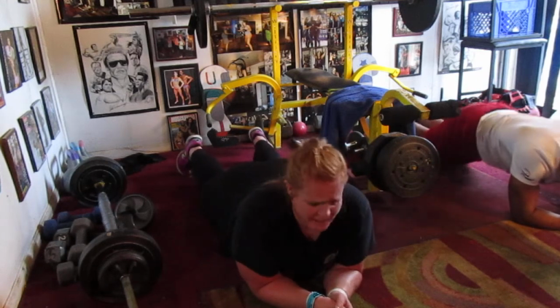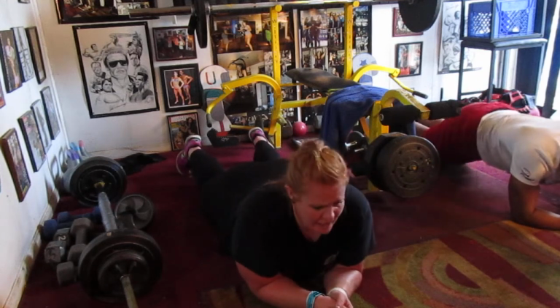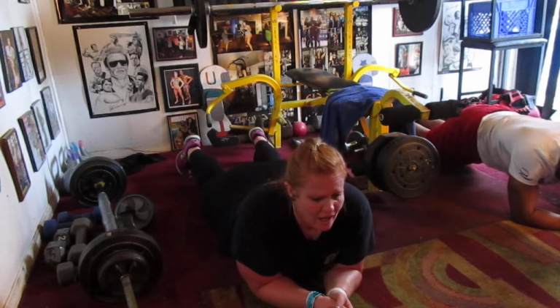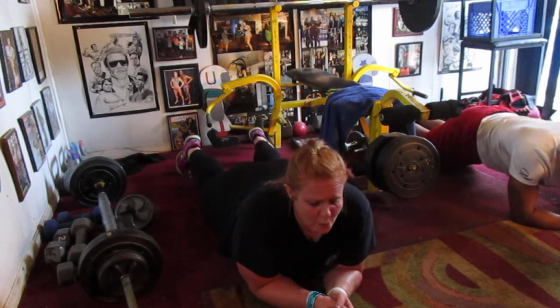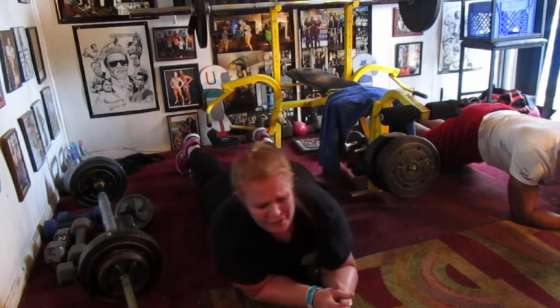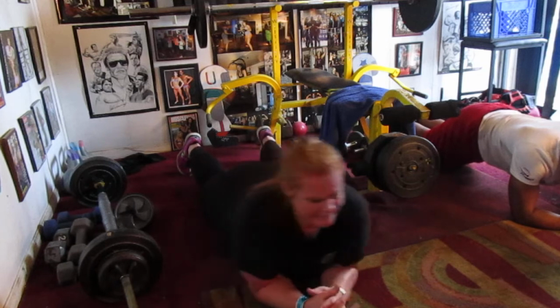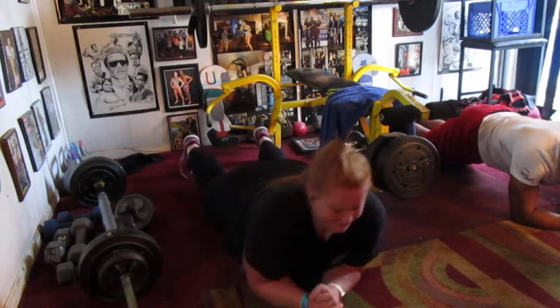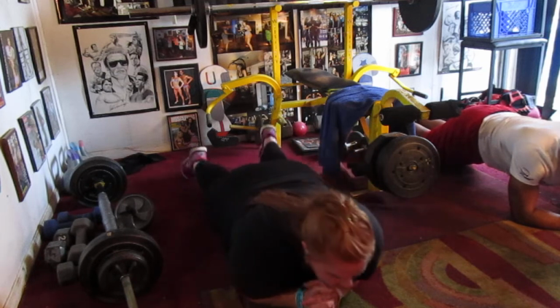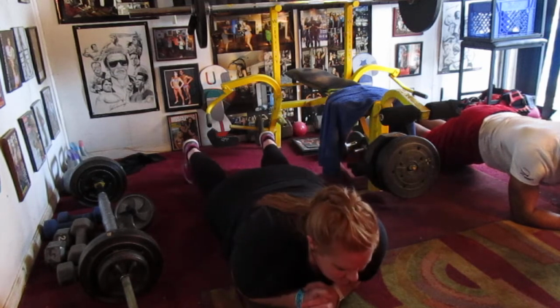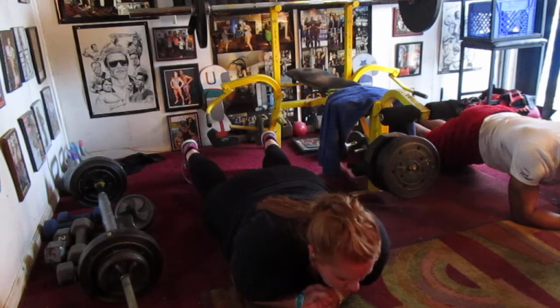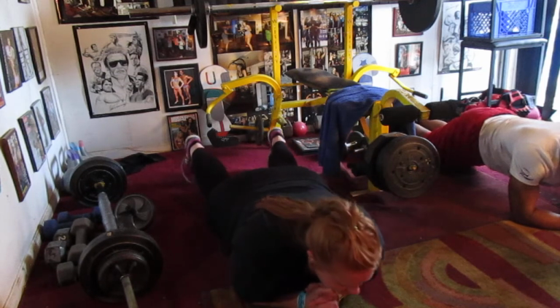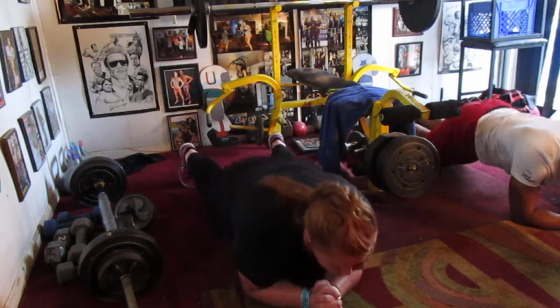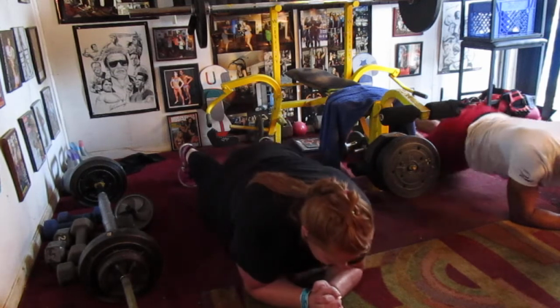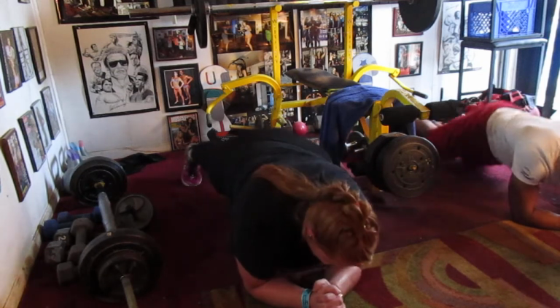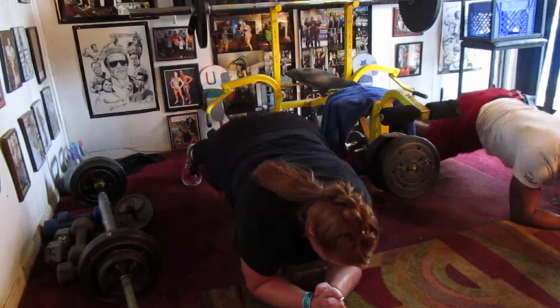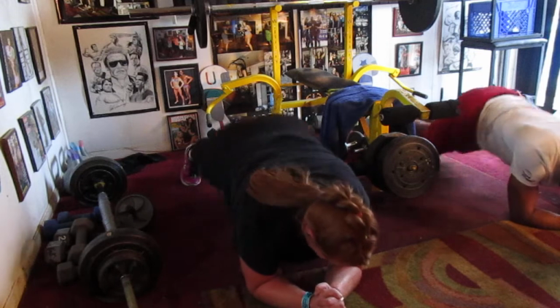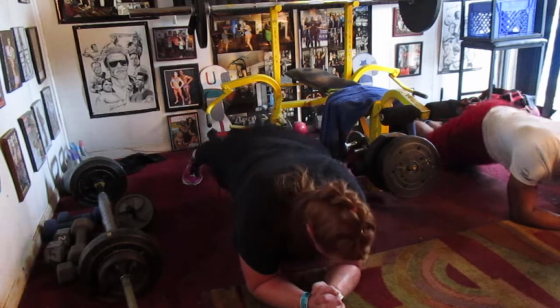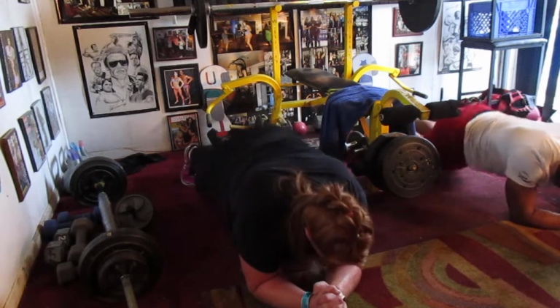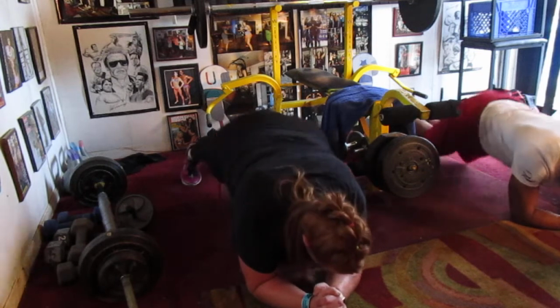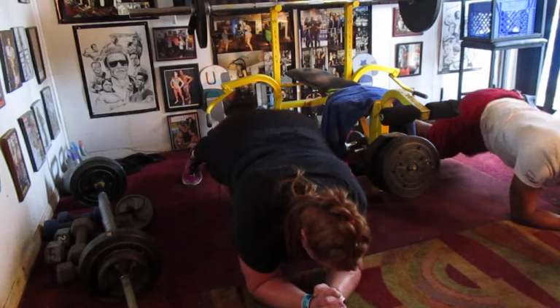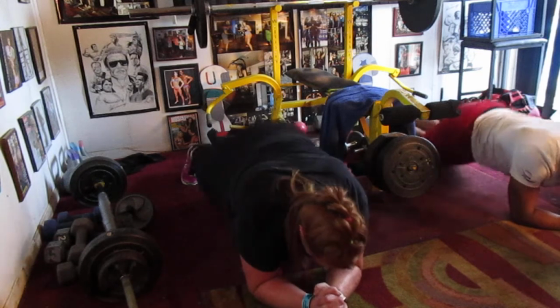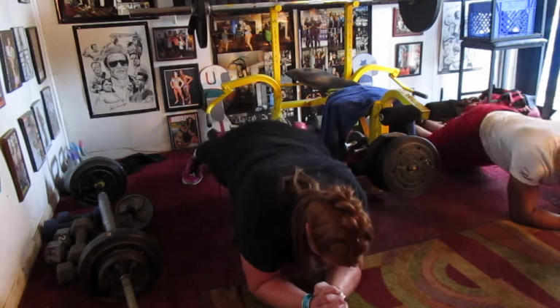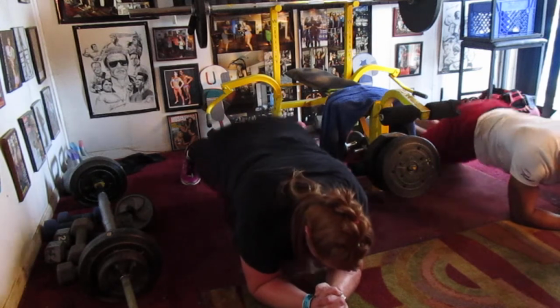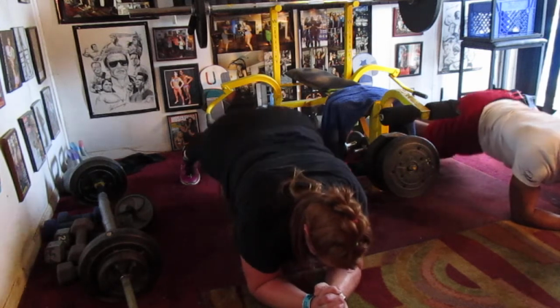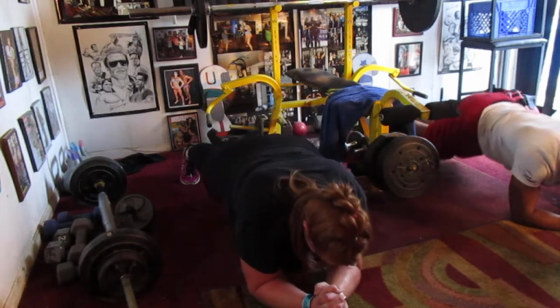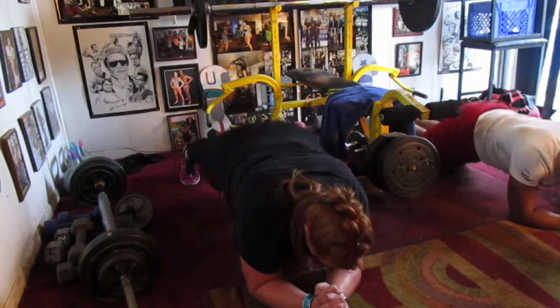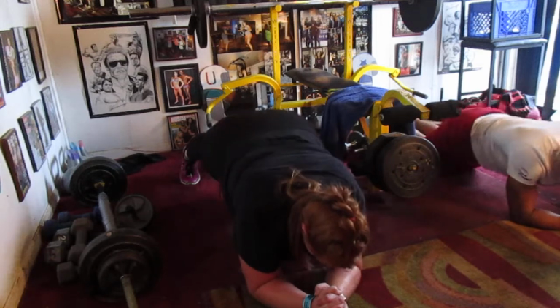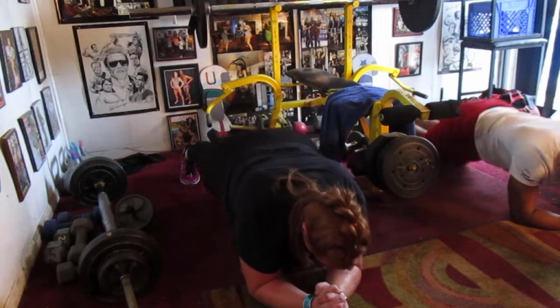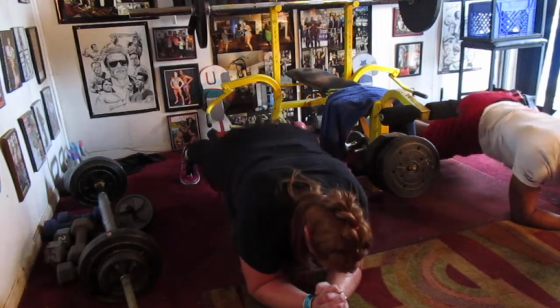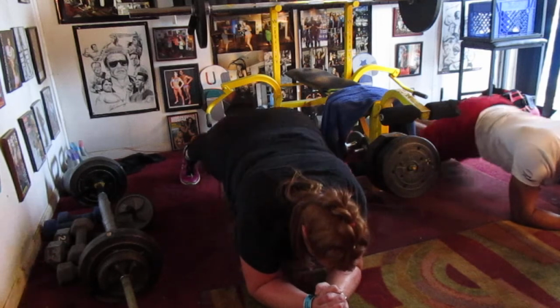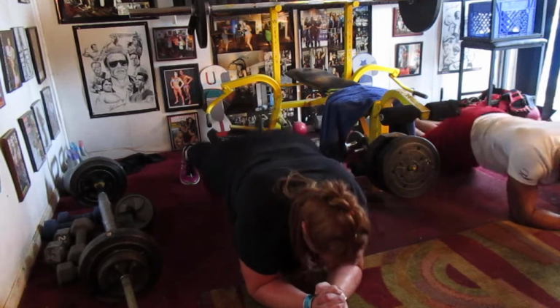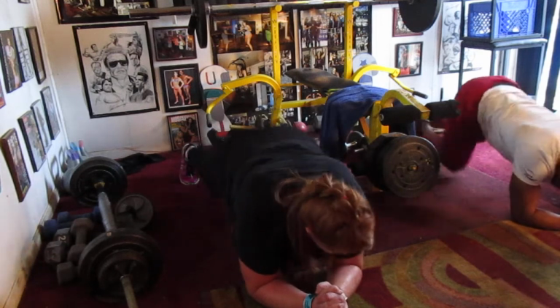Hold it, hold it. One, two, three, four, five, six, seven. Side to side. Push it up. Two, three, four, five, six, eight. In the center. One, two, three, four, five, six, seven. And next.